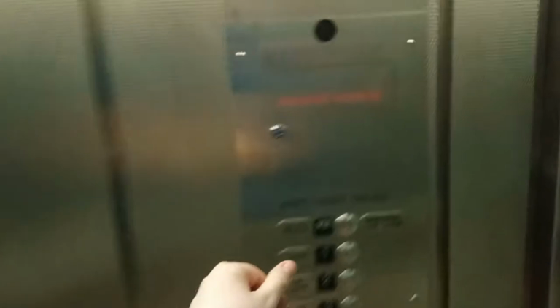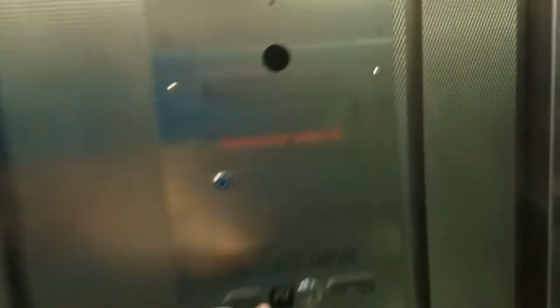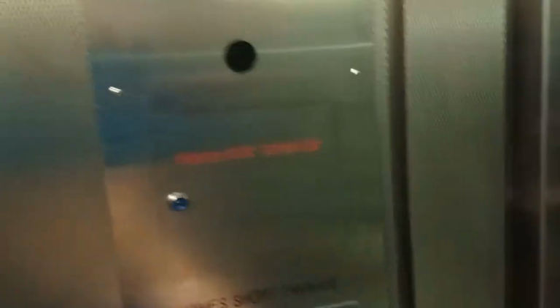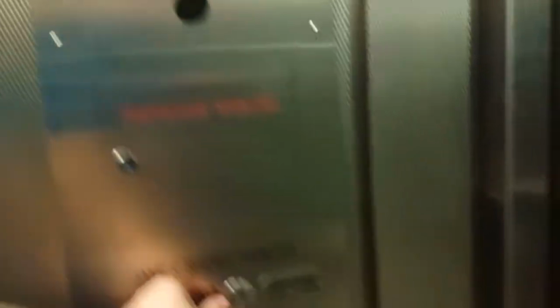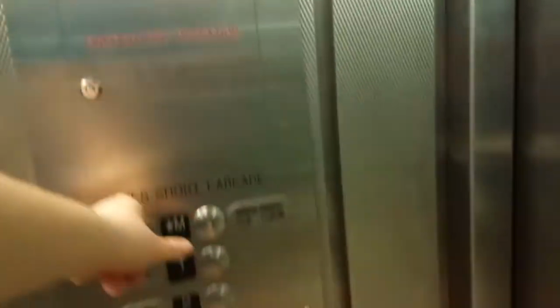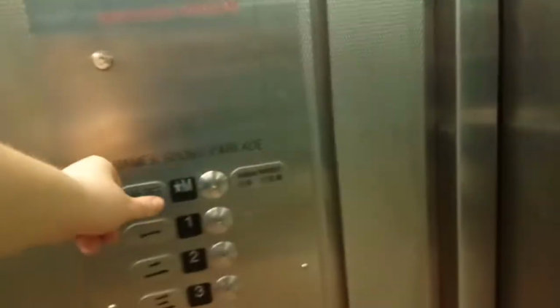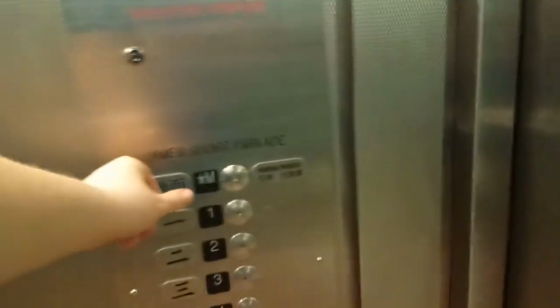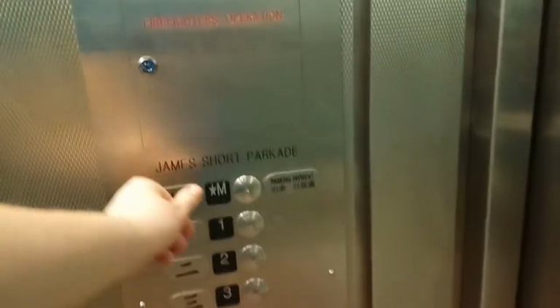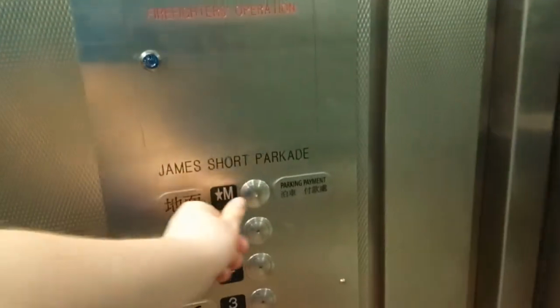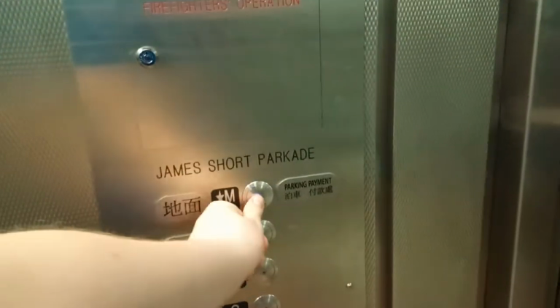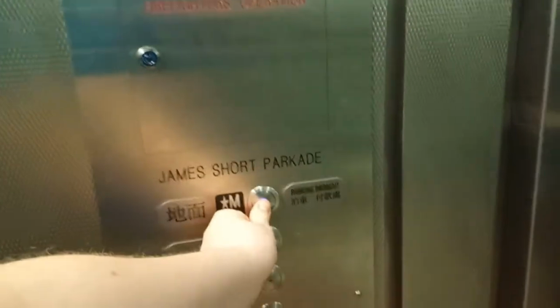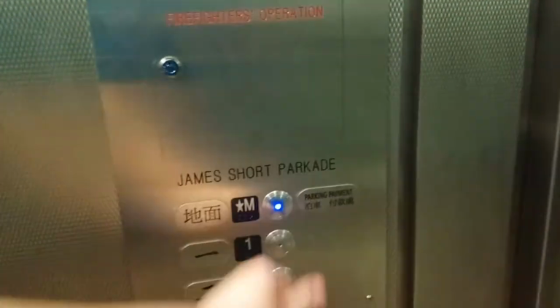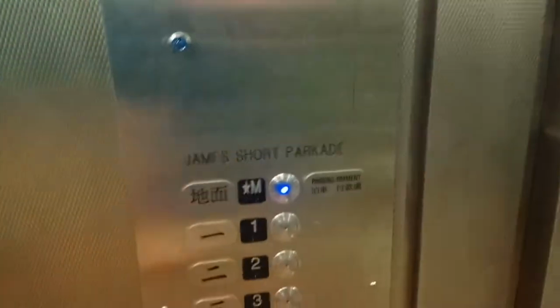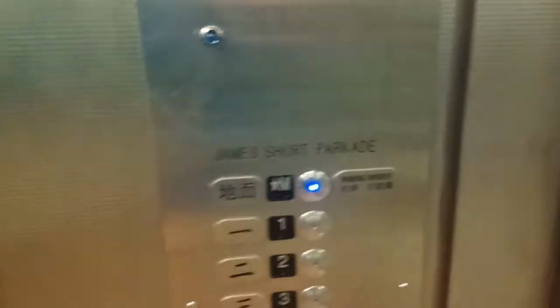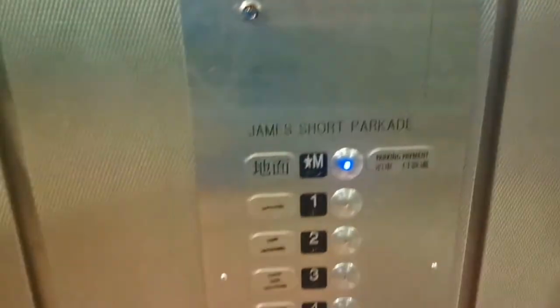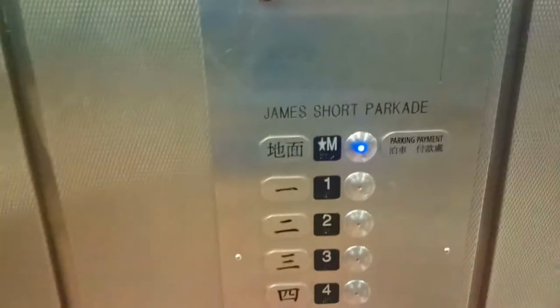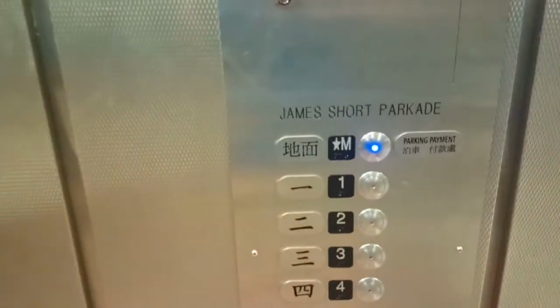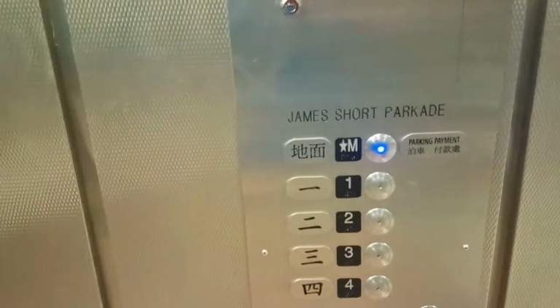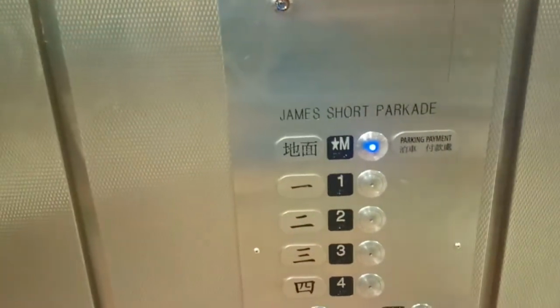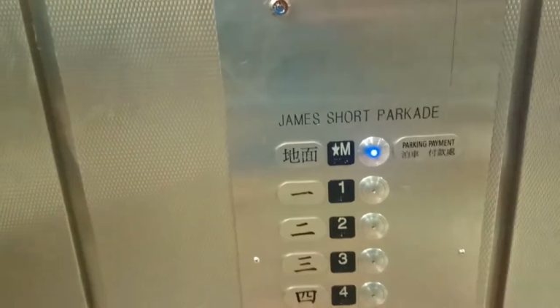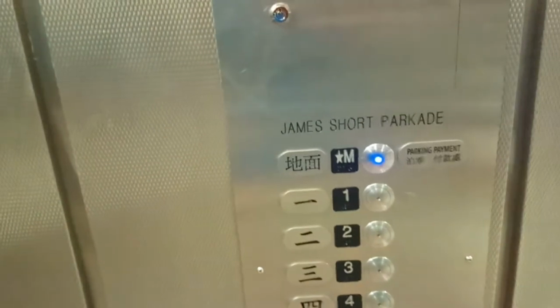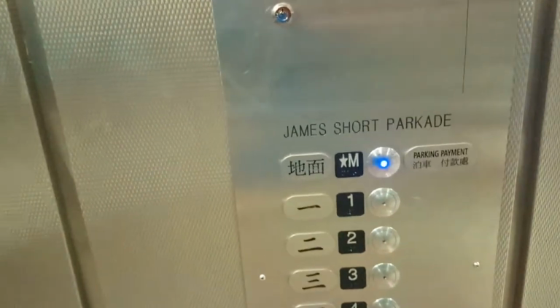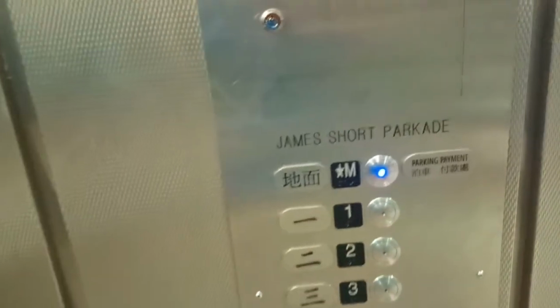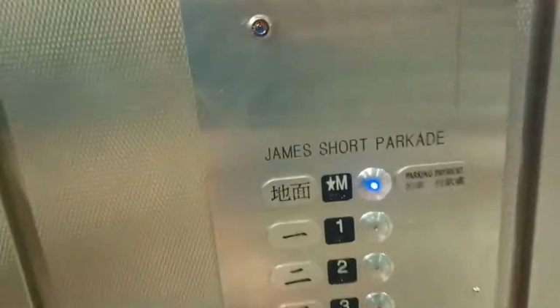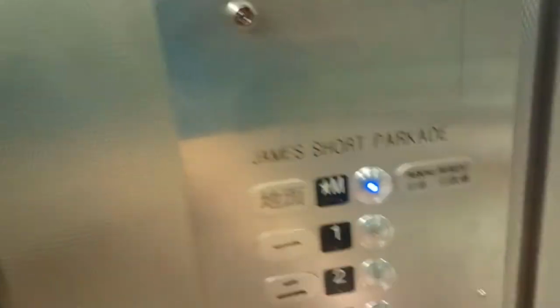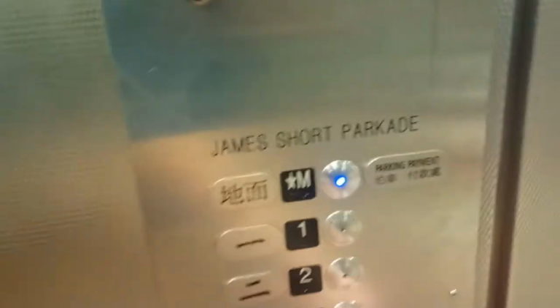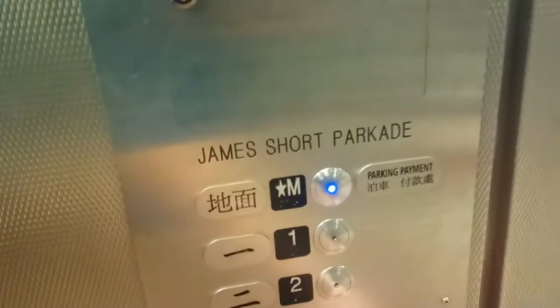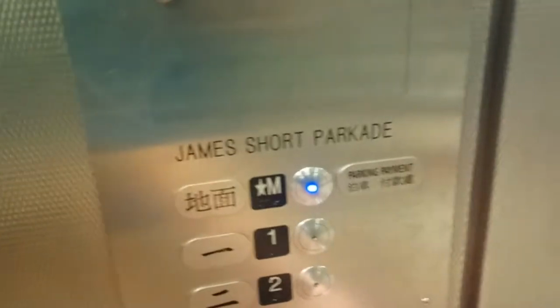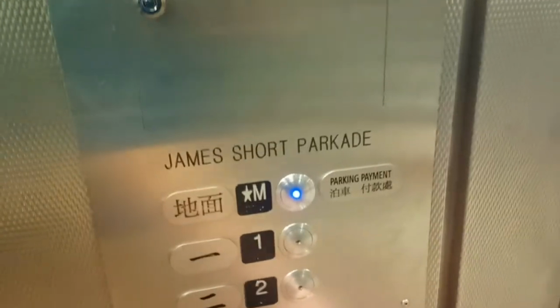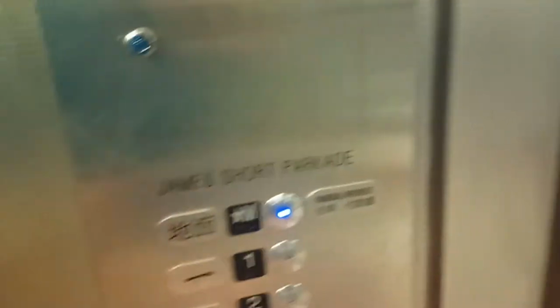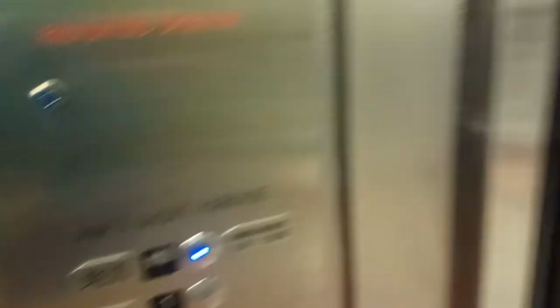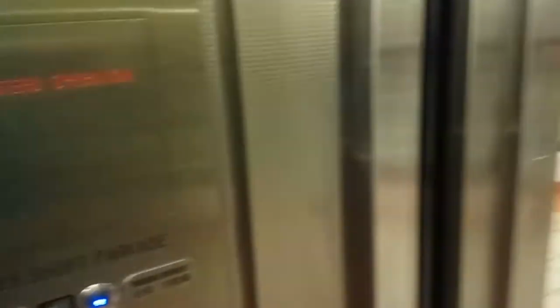Level 4. These are James Short Parking elevators in downtown Calgary.